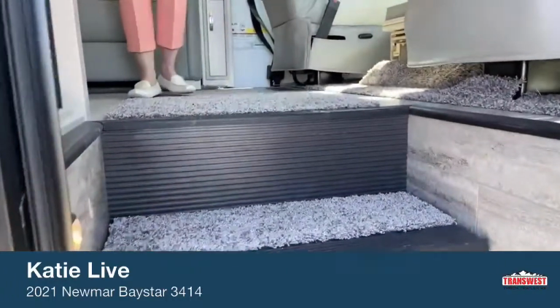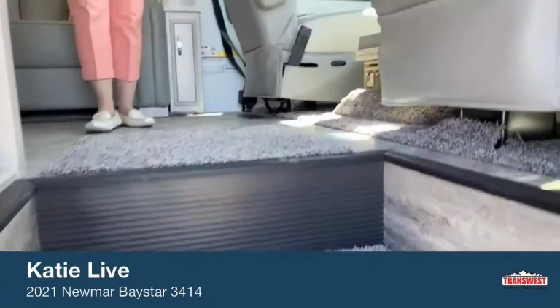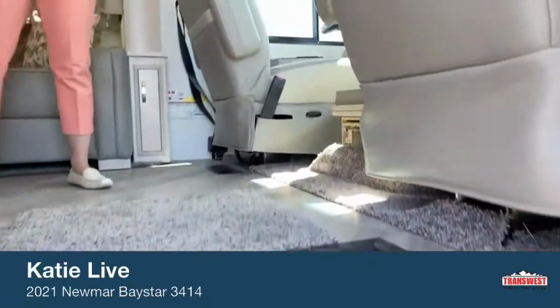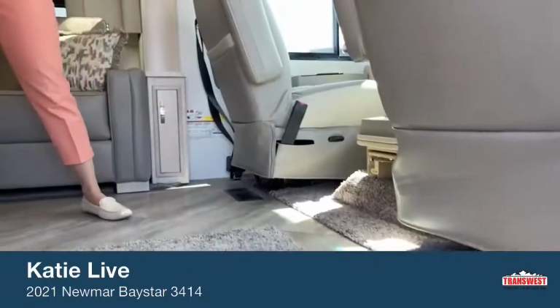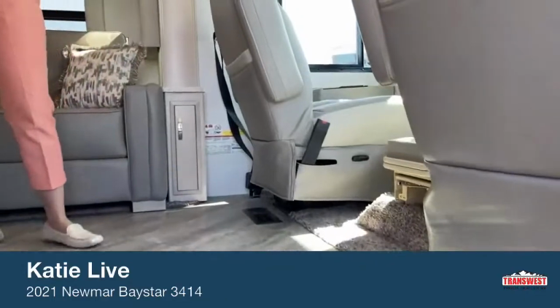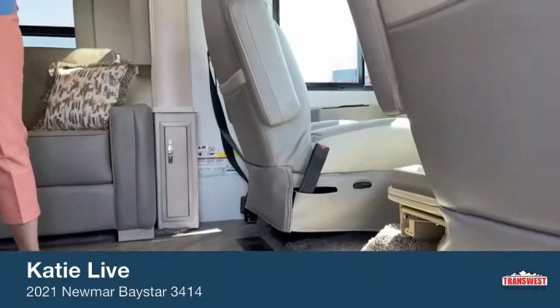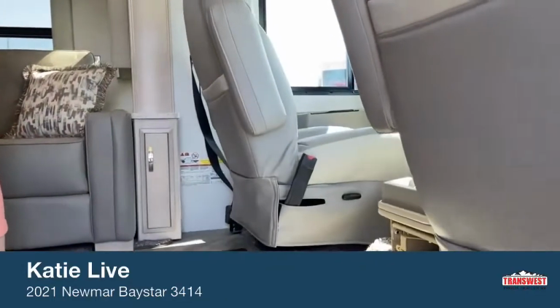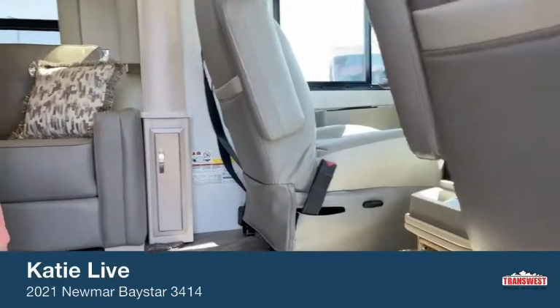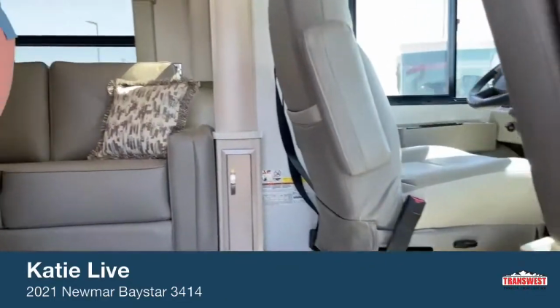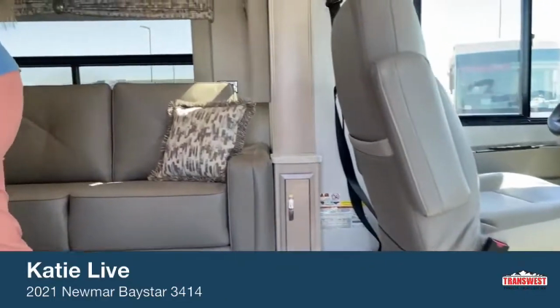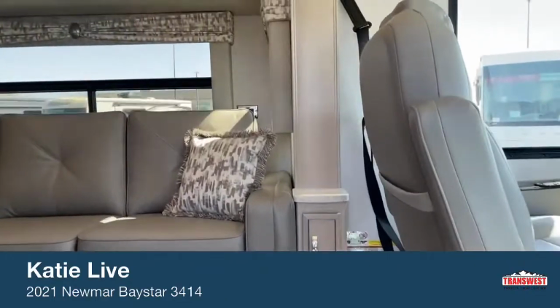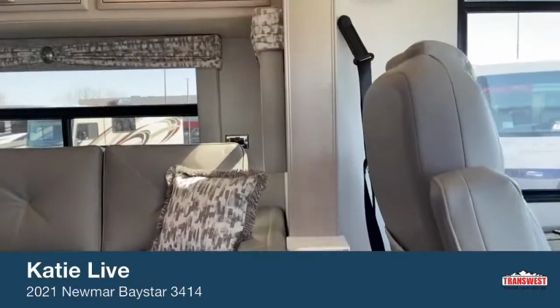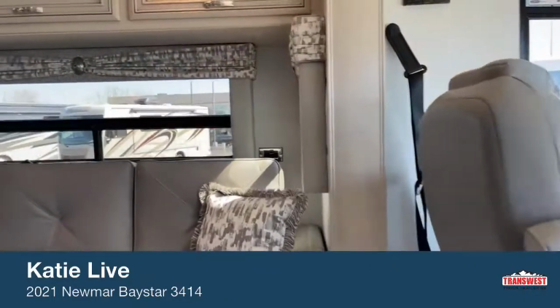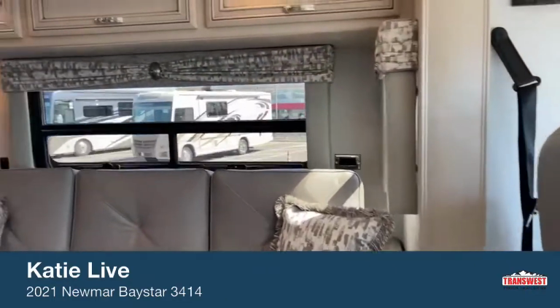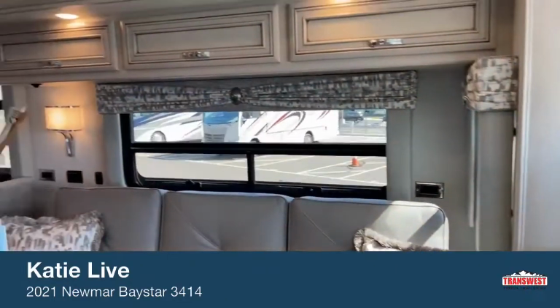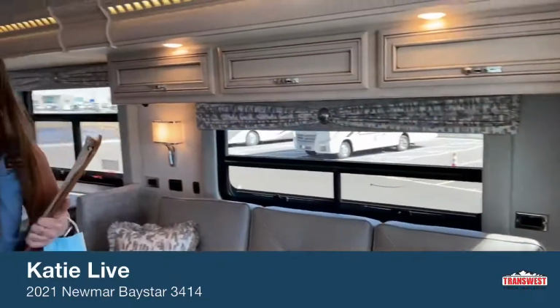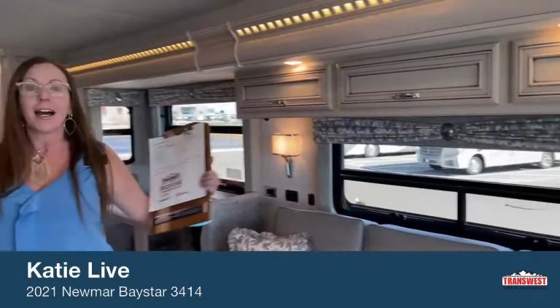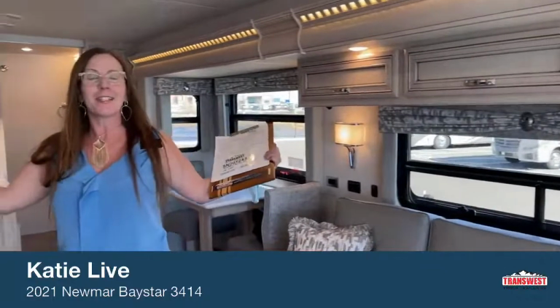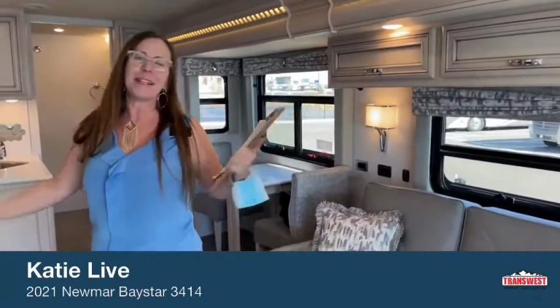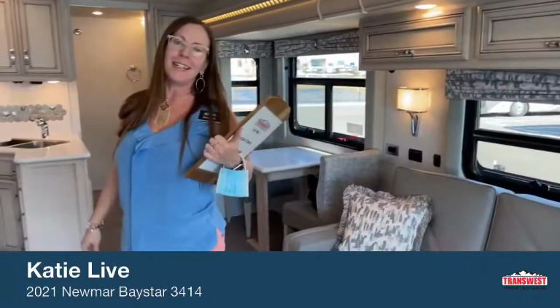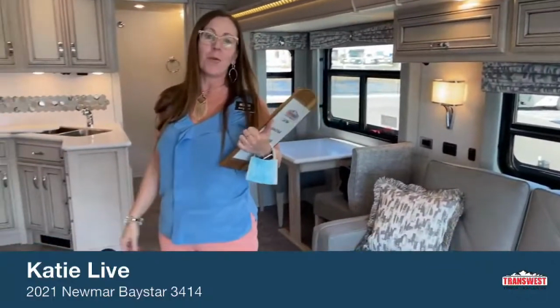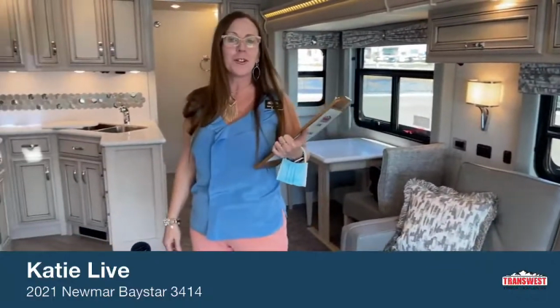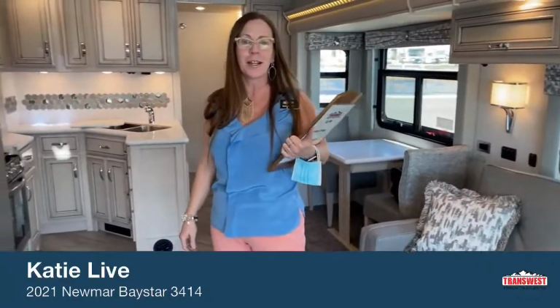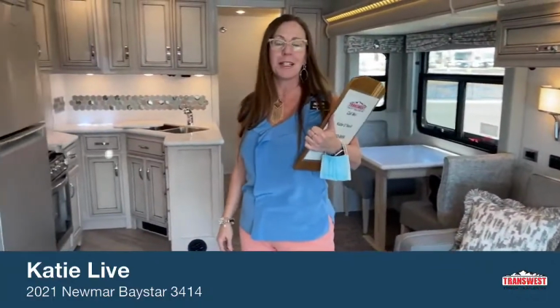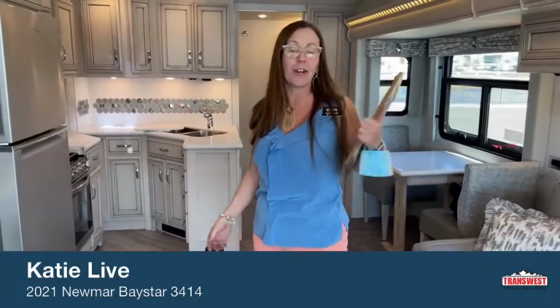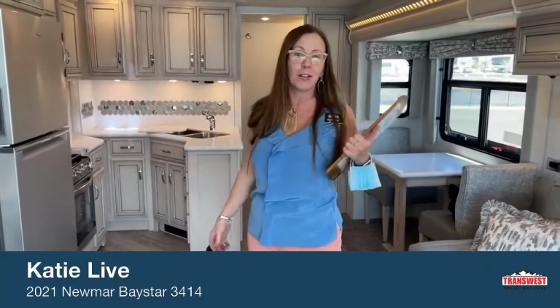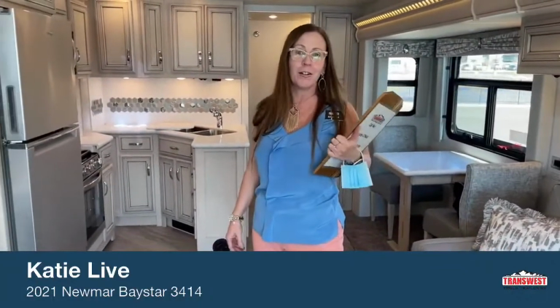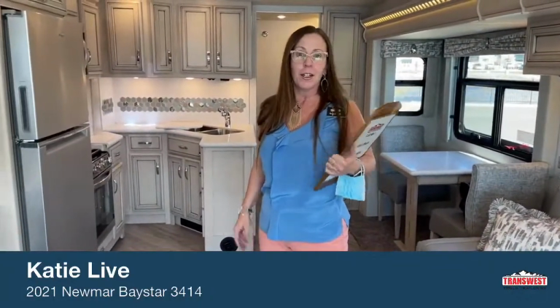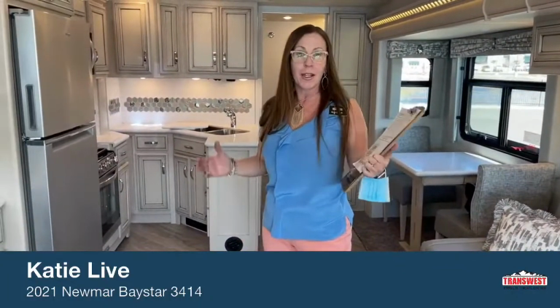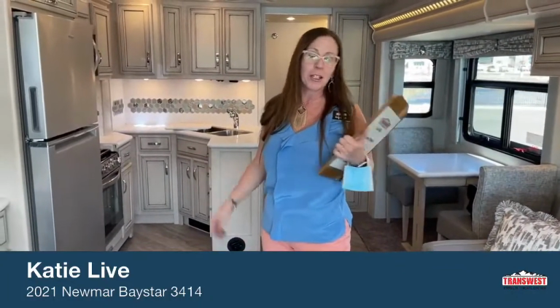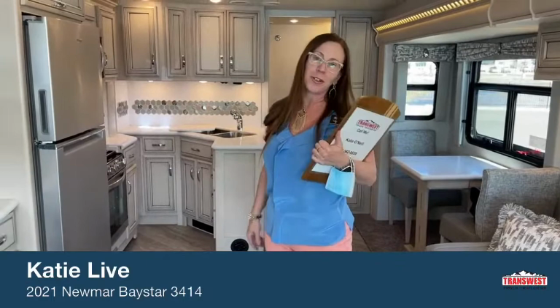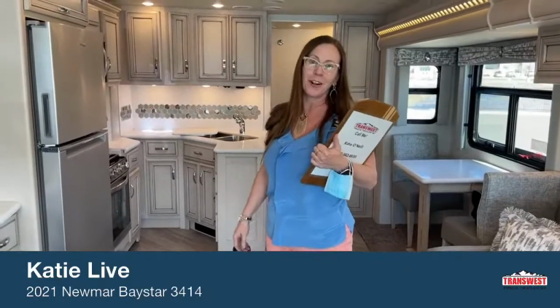Hello everybody and welcome. Good job, Nick. Man, we are fighting the elements today. Thanks for coming in. Welcome to TransWest here in Frederick, Colorado — TransWest Truck Trailer RV.